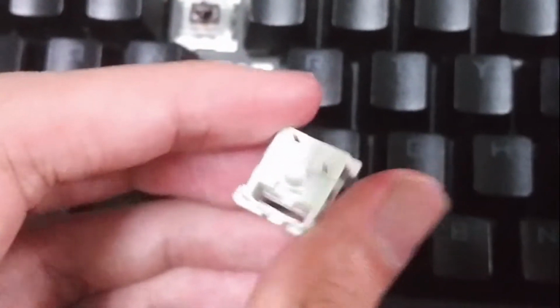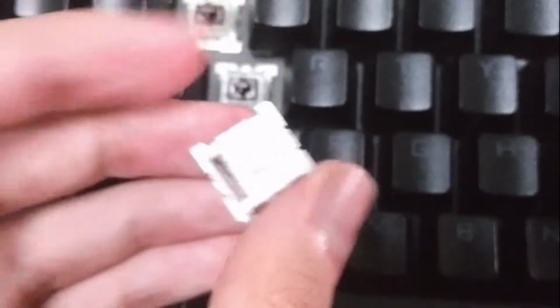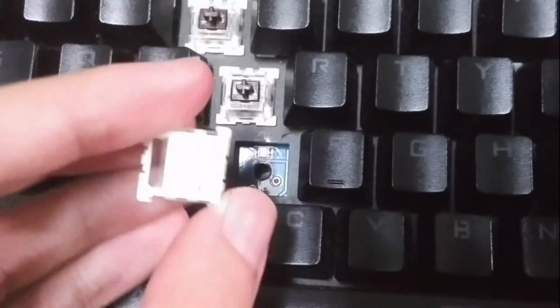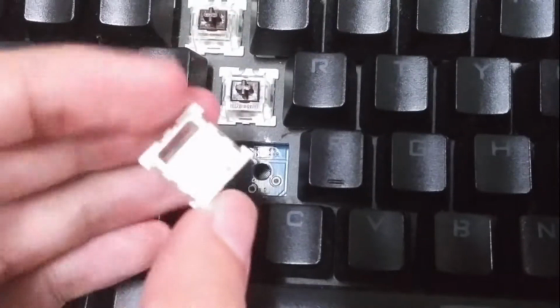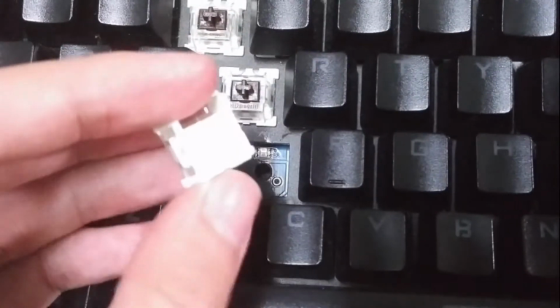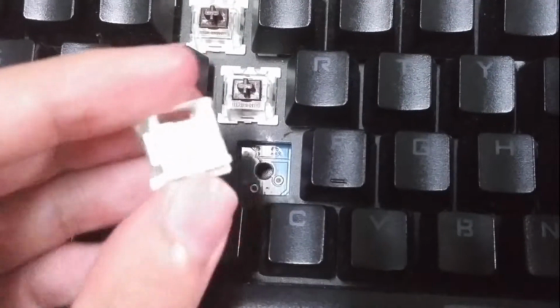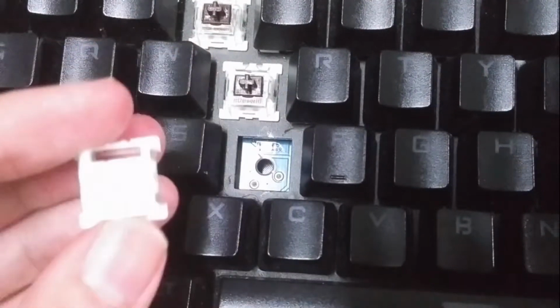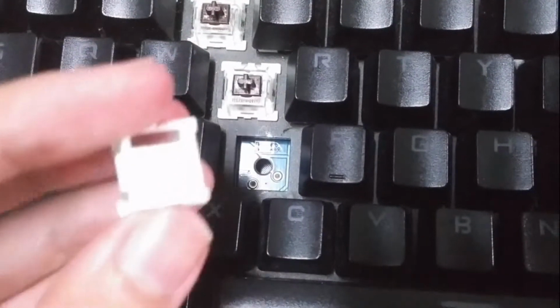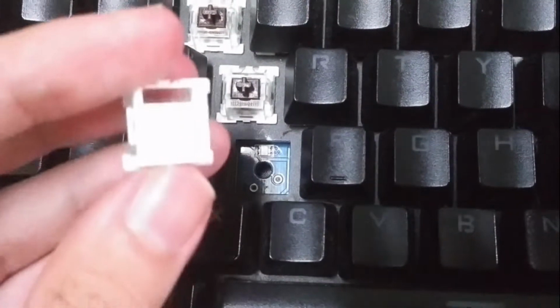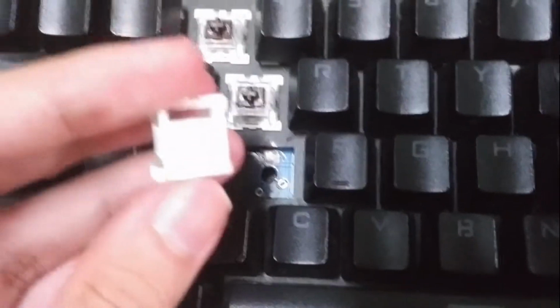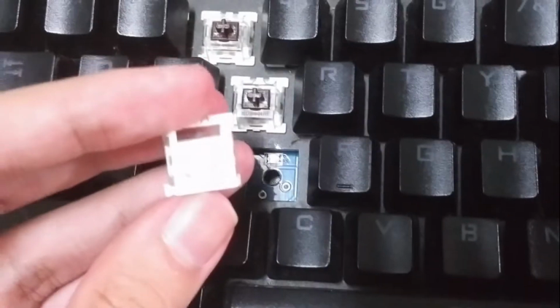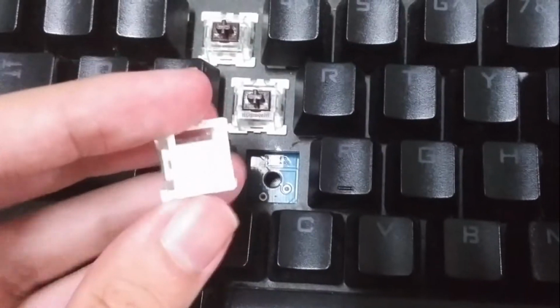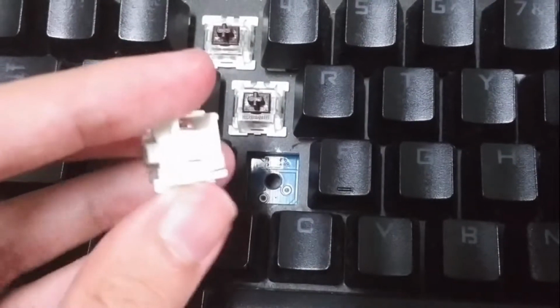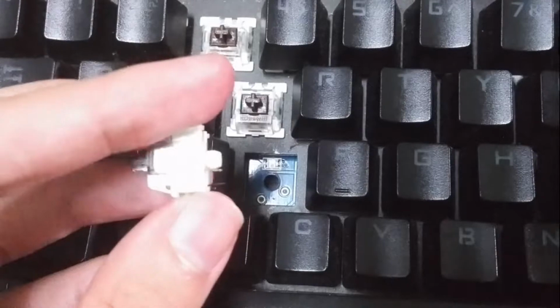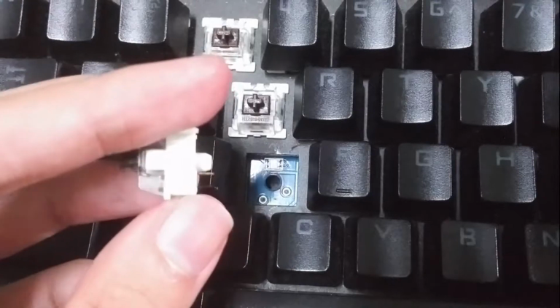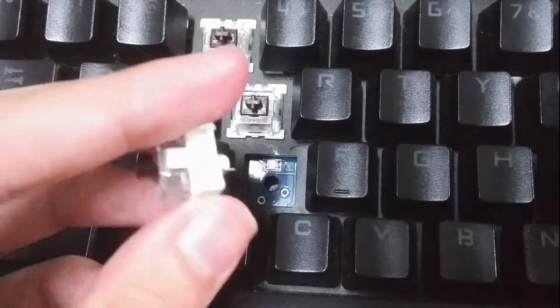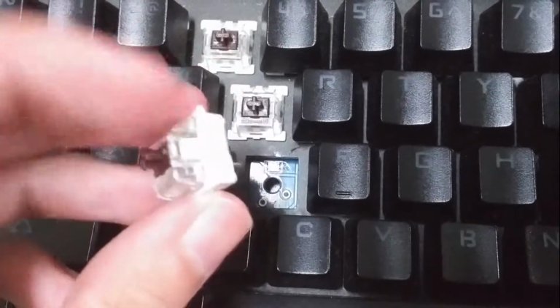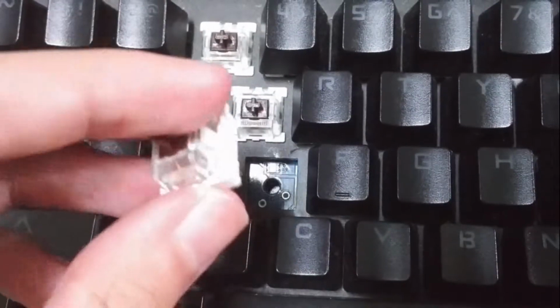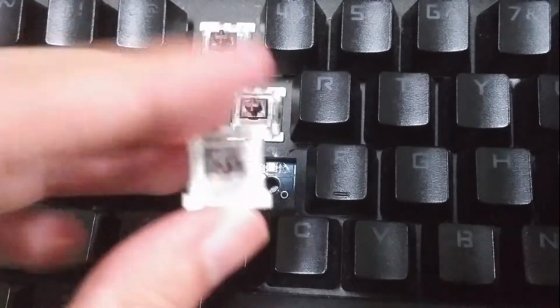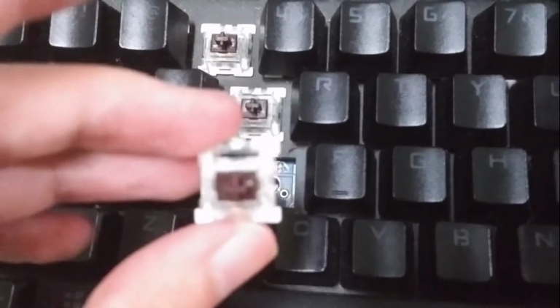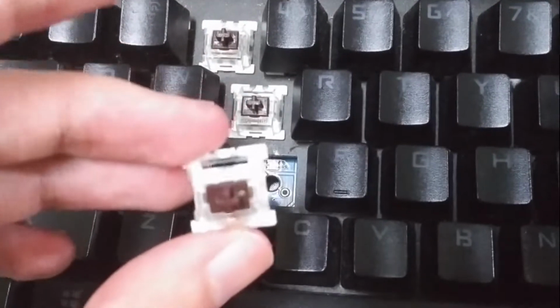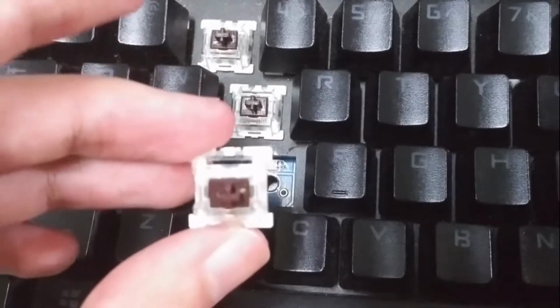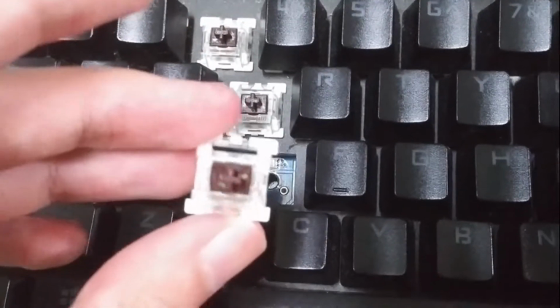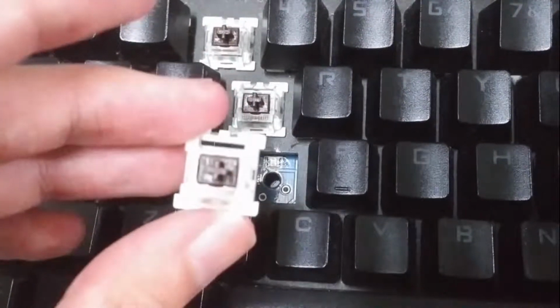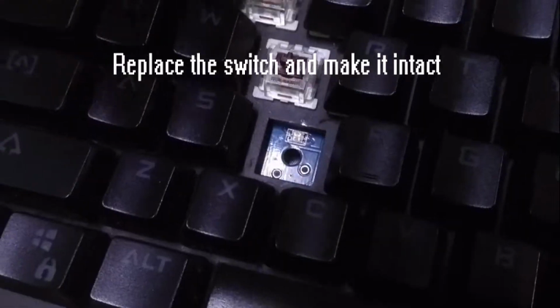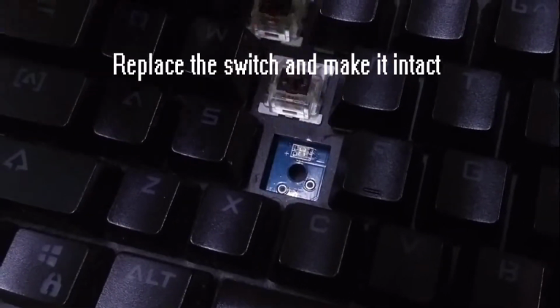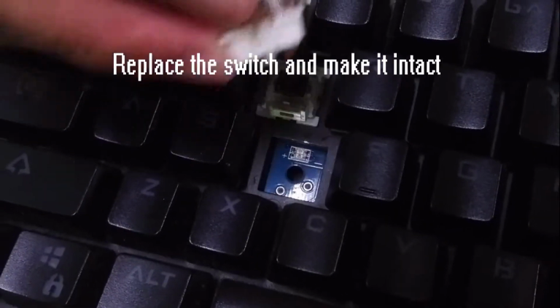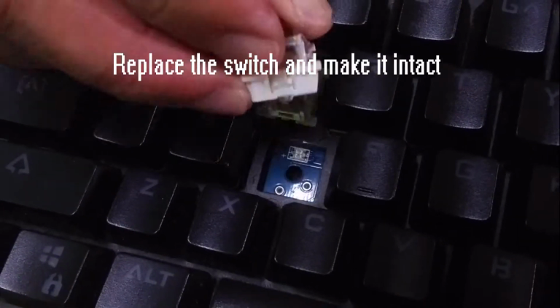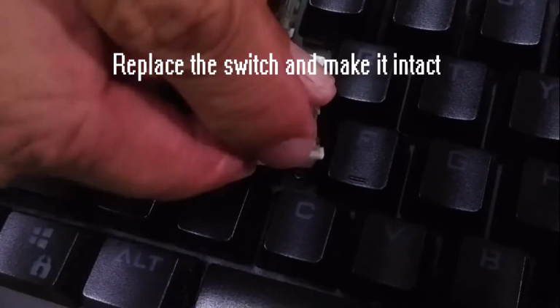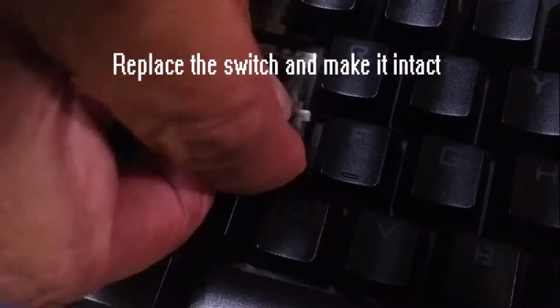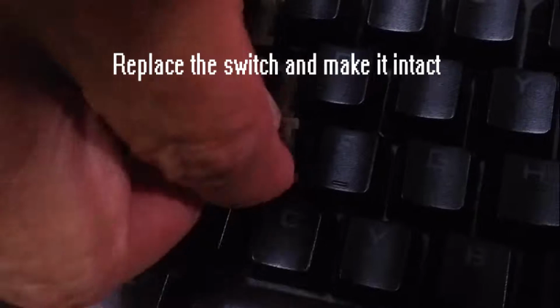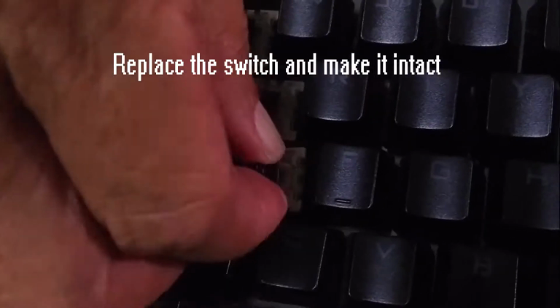Once you pull out the switch, this is what it looks like. For the next step, we're going to replace the switch back onto the keyboard.